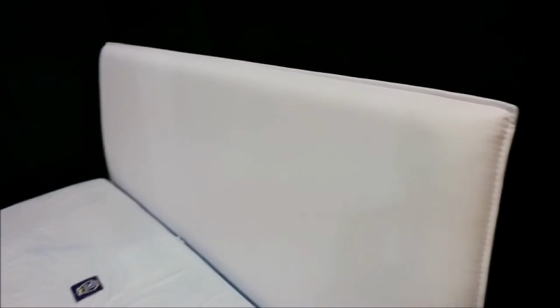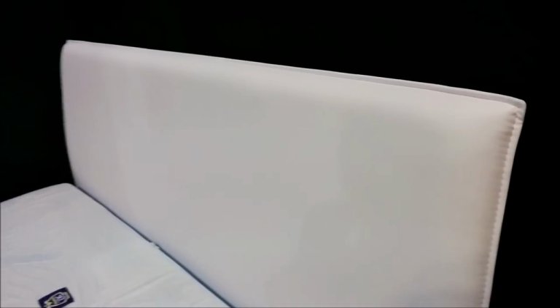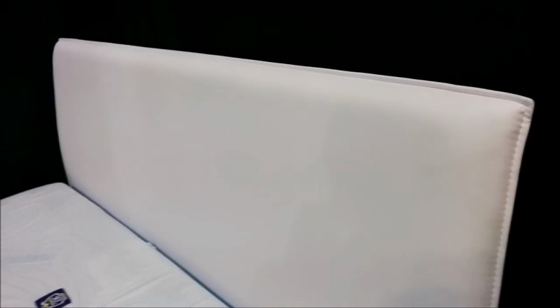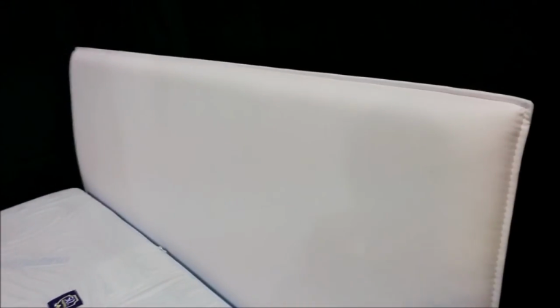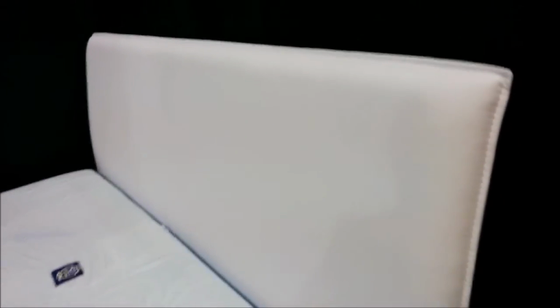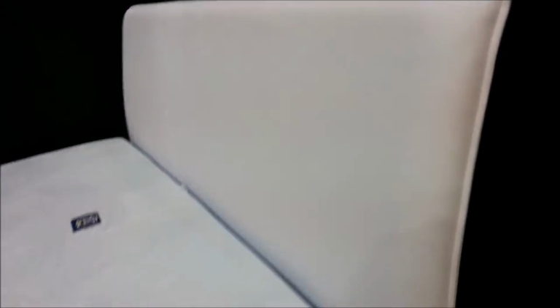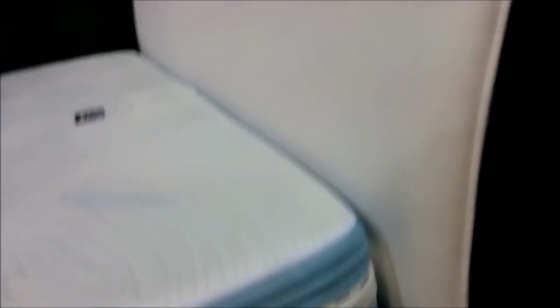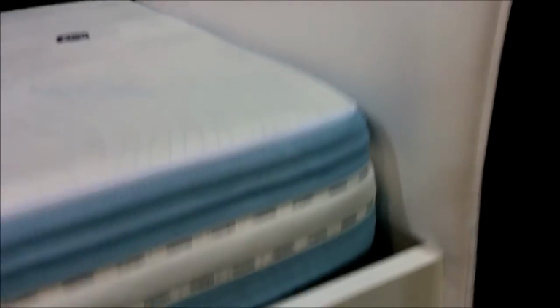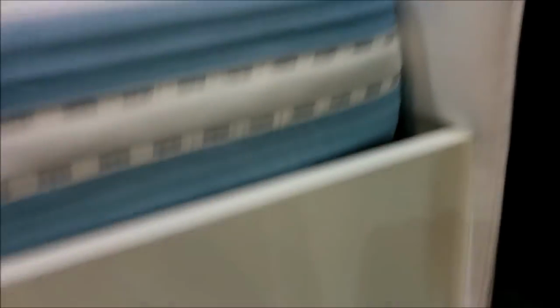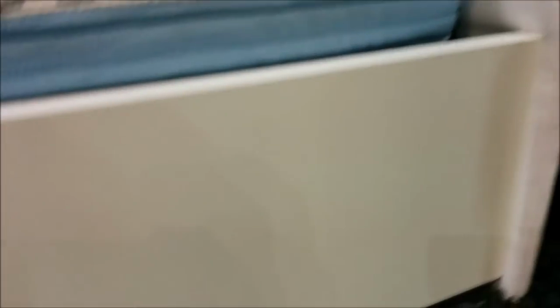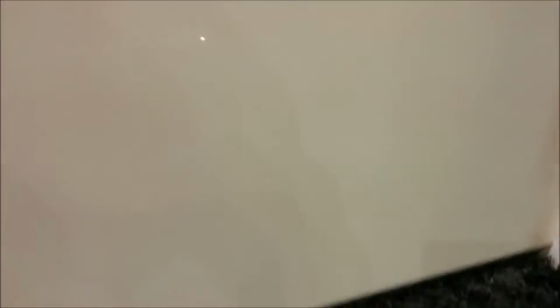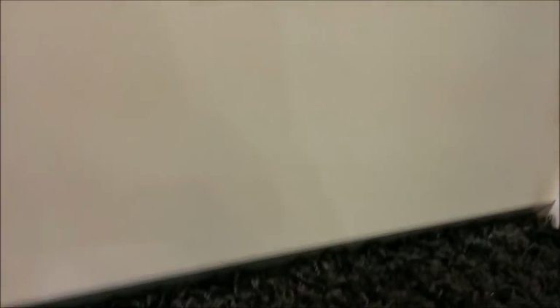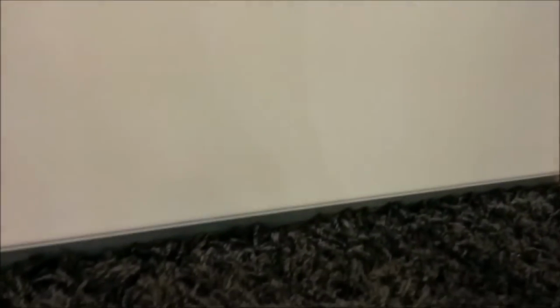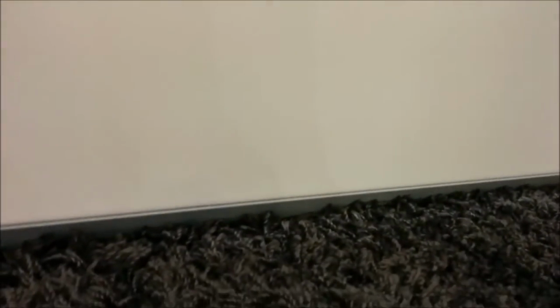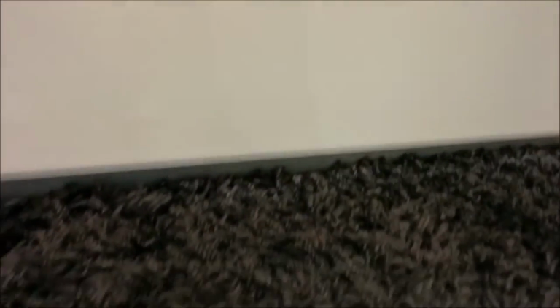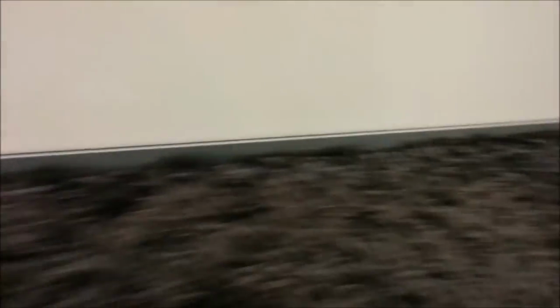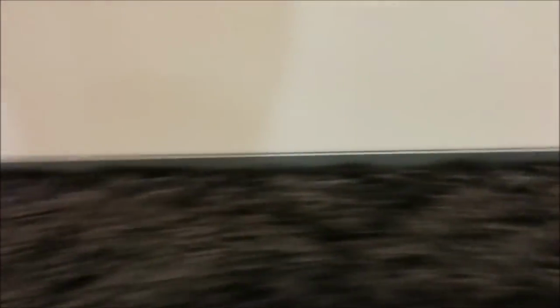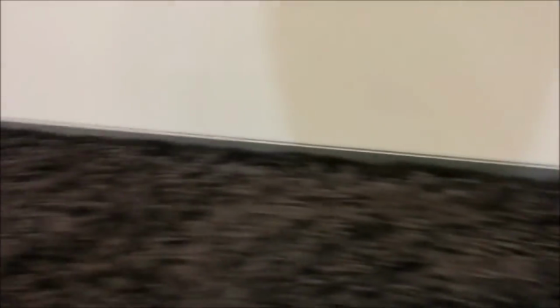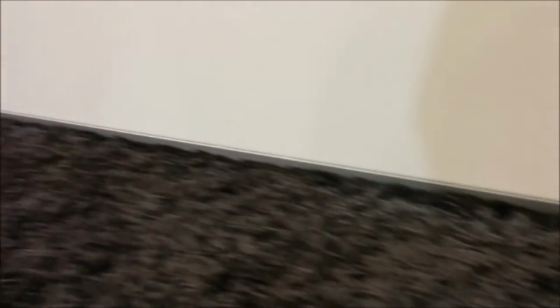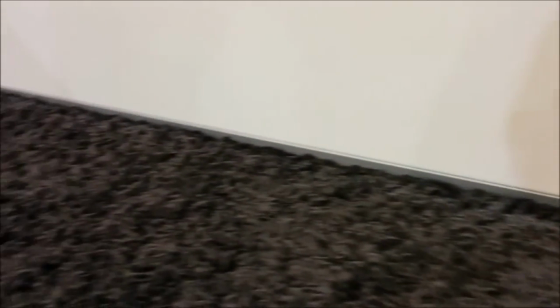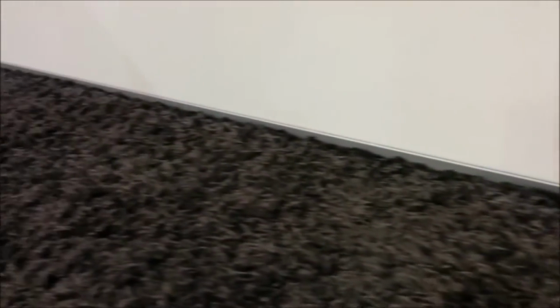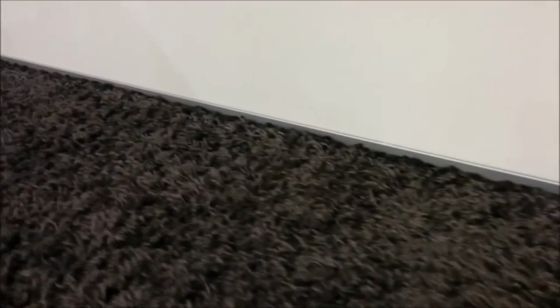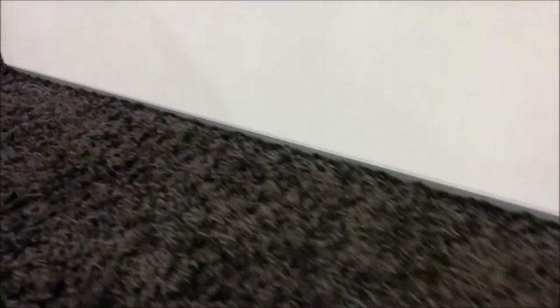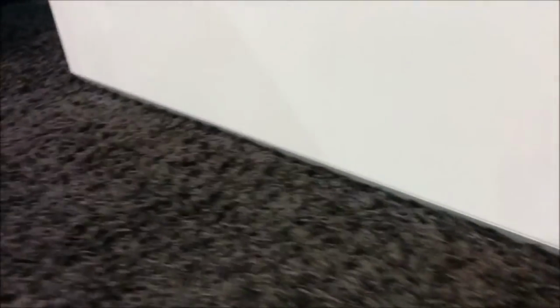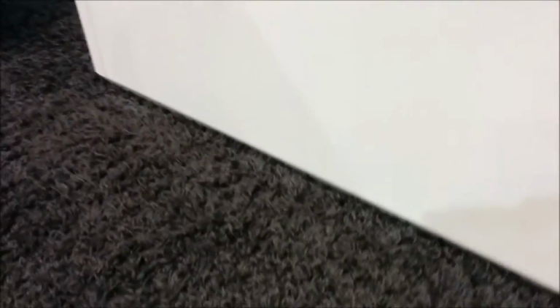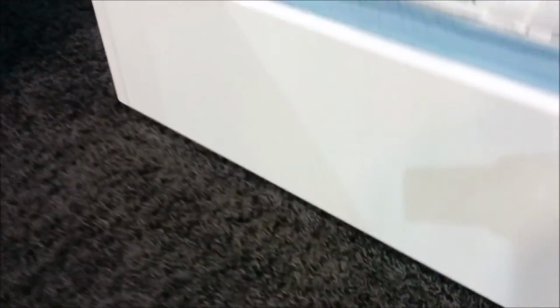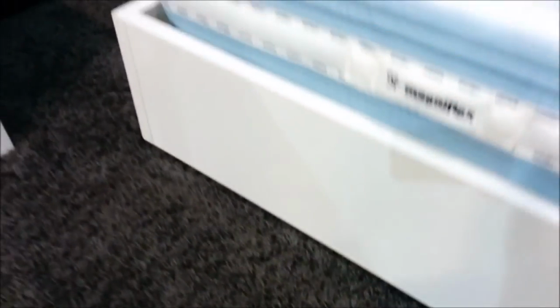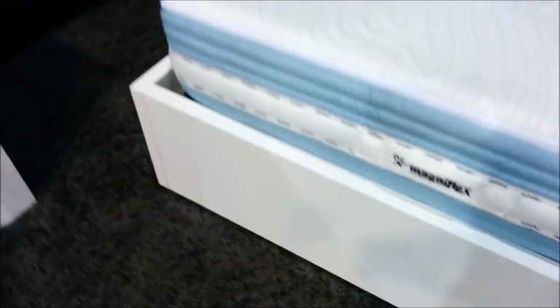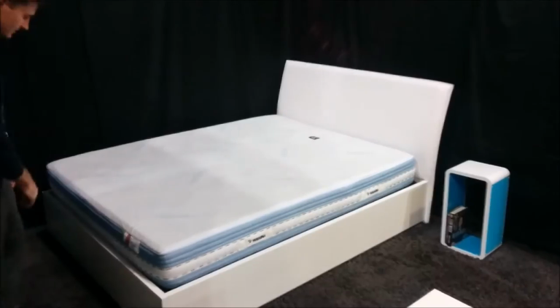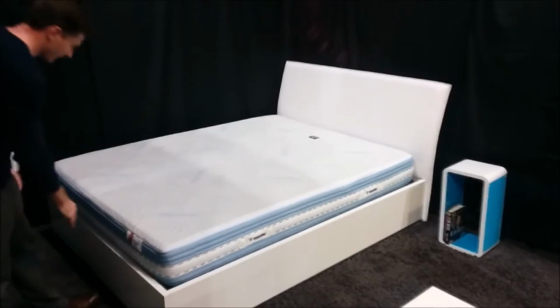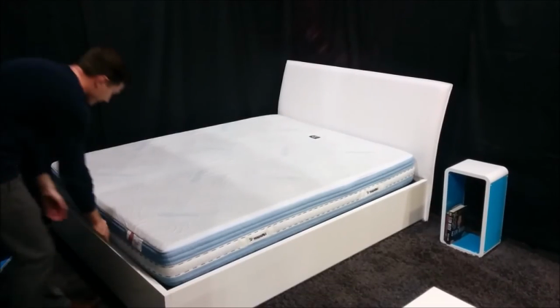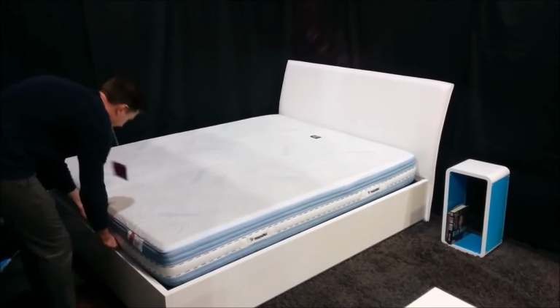This lift bed fits a queen-size bed and opens and closes smoothly. You don't need to pay monthly fees for a distant storage locker when you can just lift up your bed.